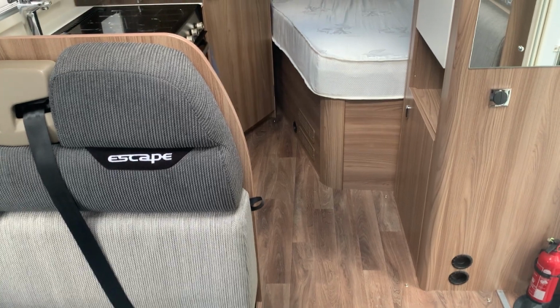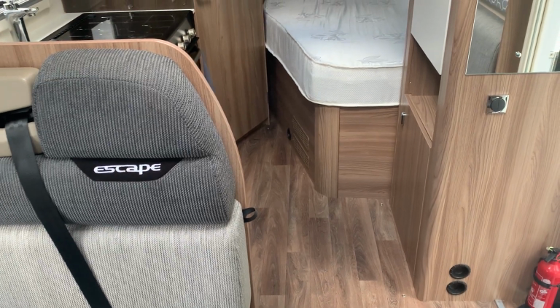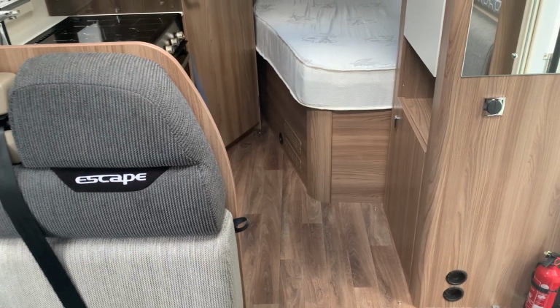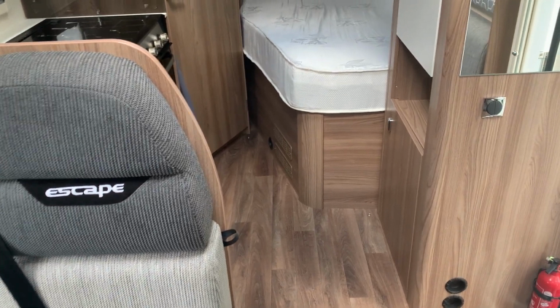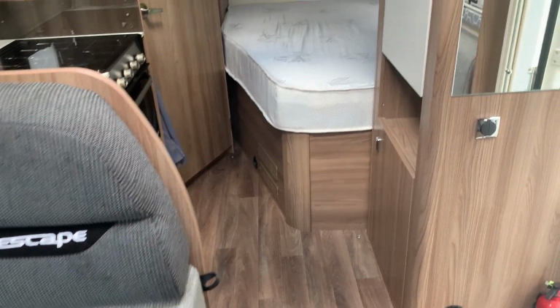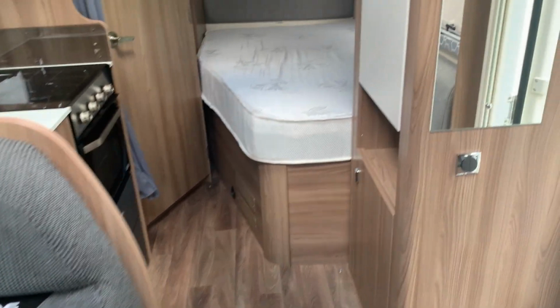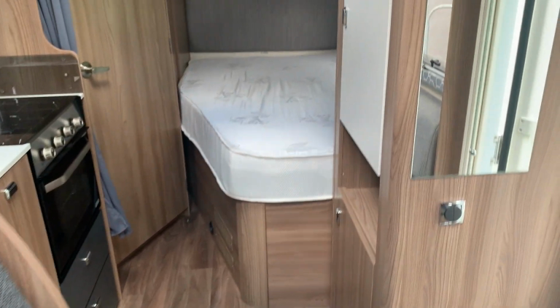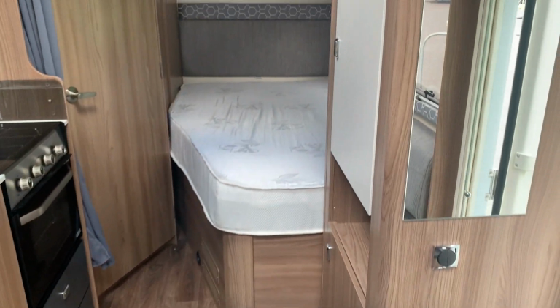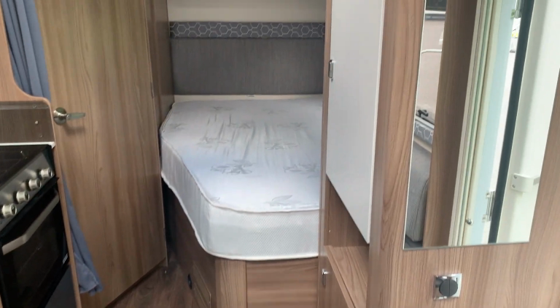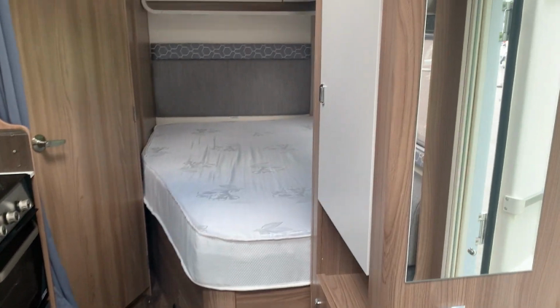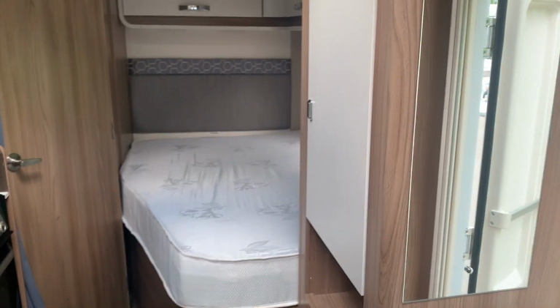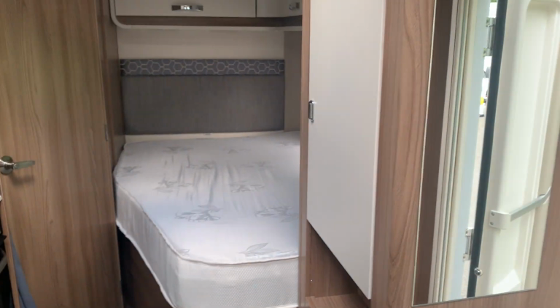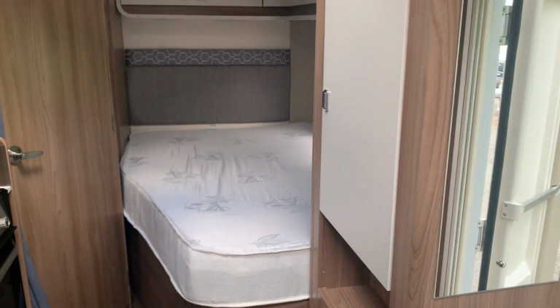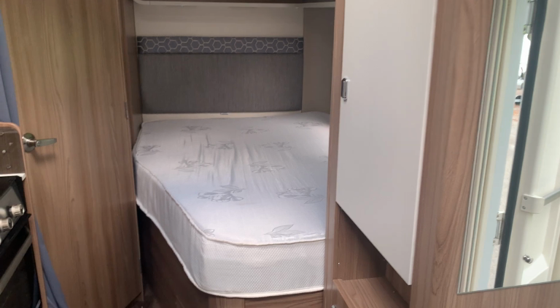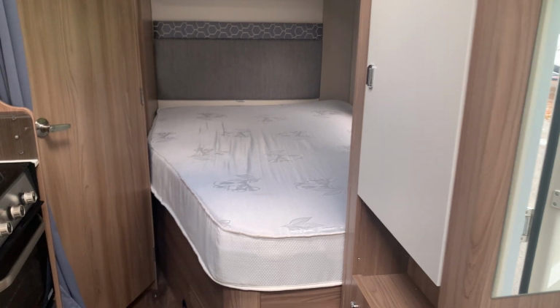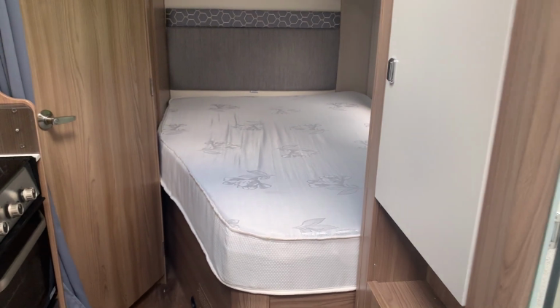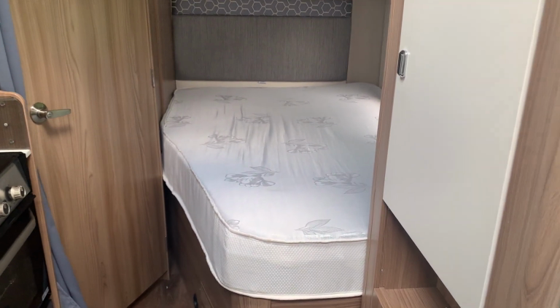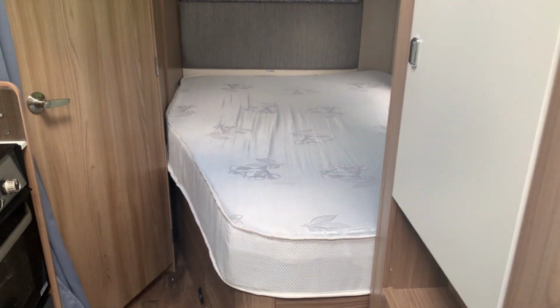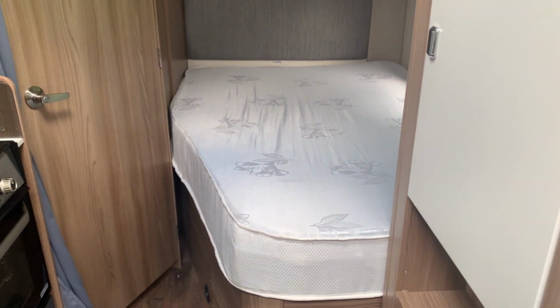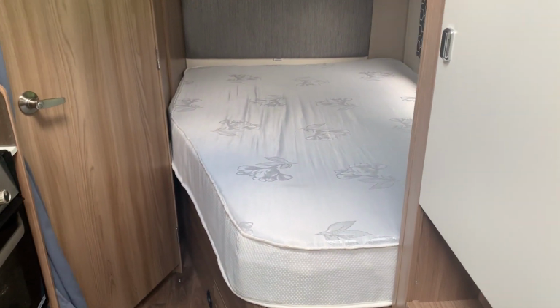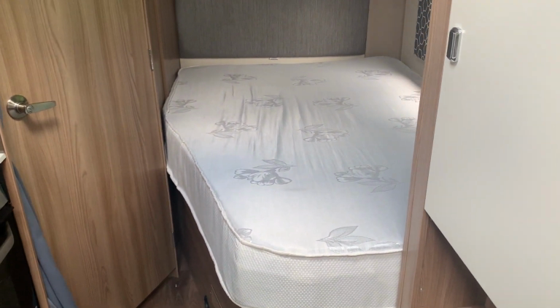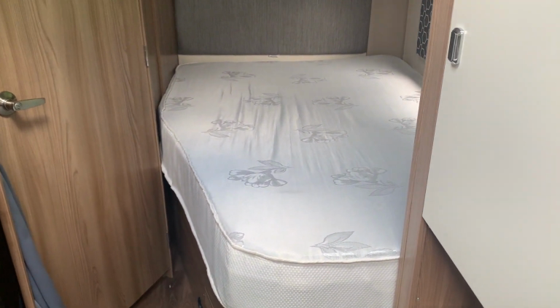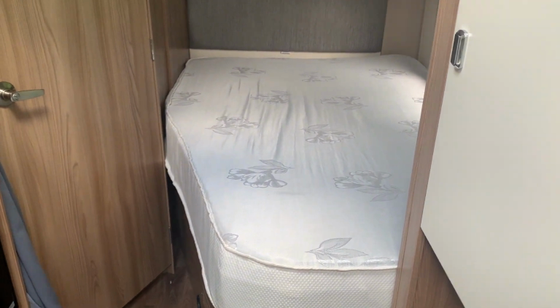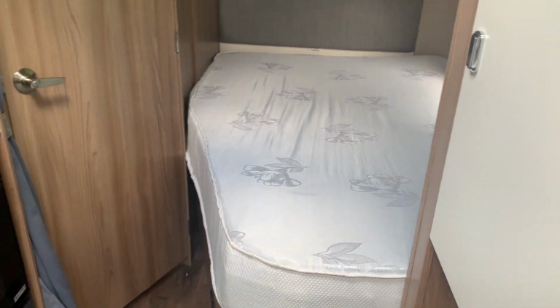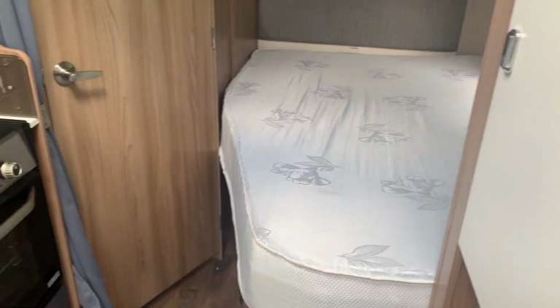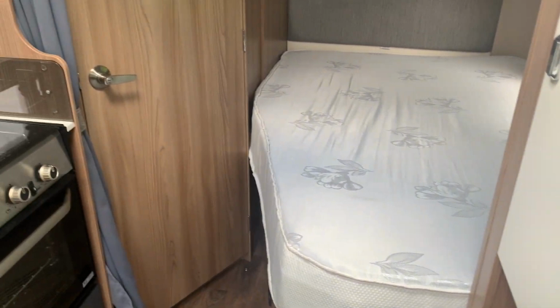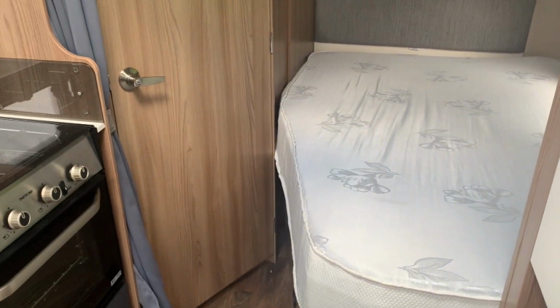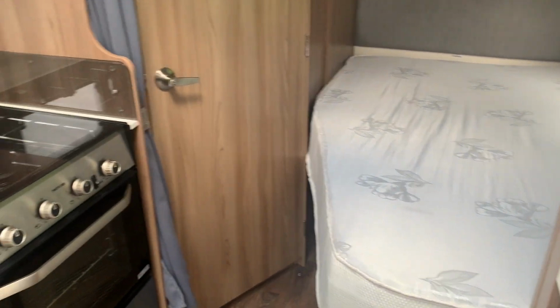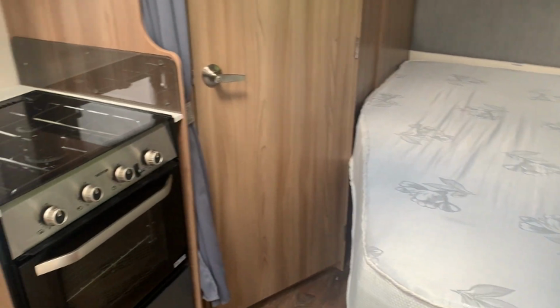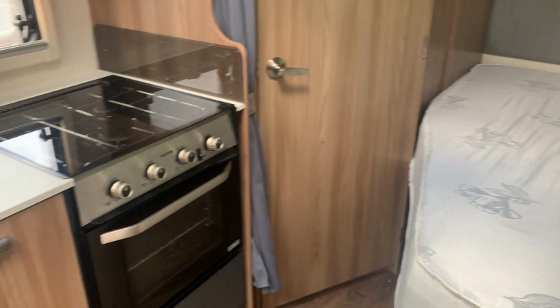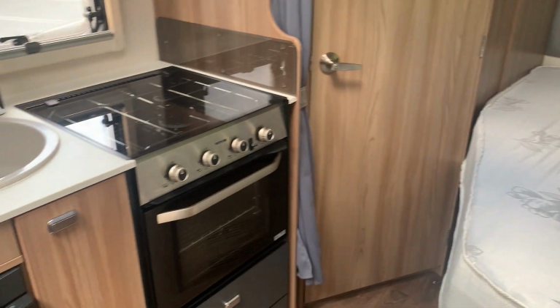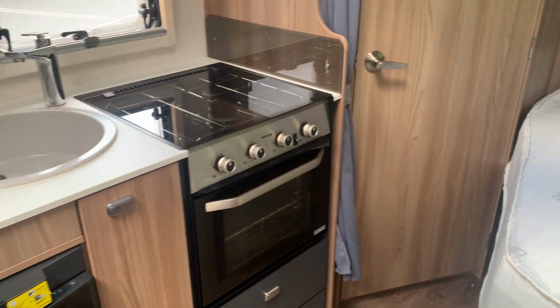Moving into the back, you've got plenty of wardrobe space on your right-hand side, a nice mirror as you come in, and then the French bed. This makes for a good room in a van, to be fair.